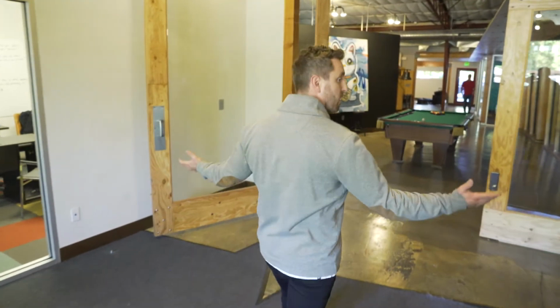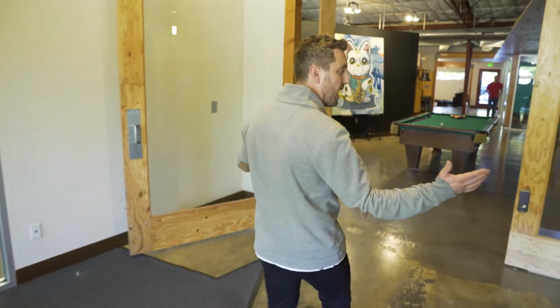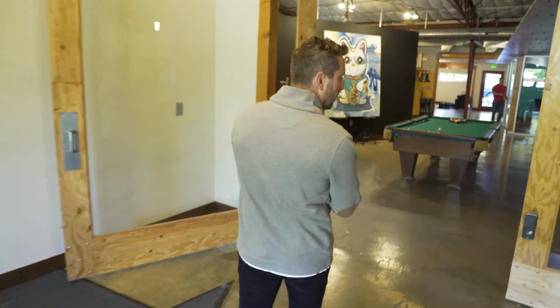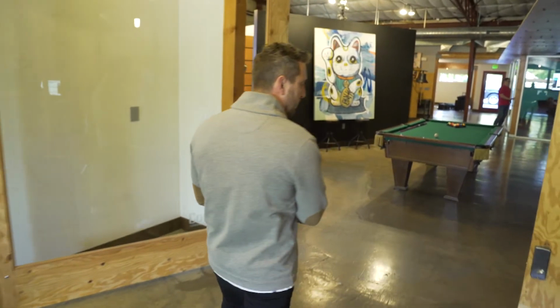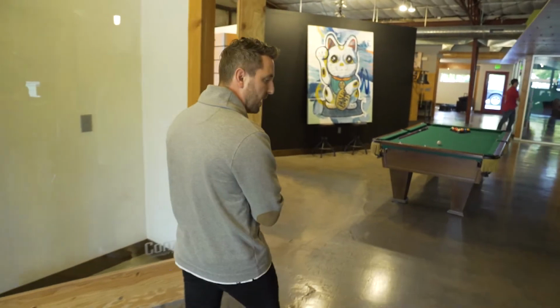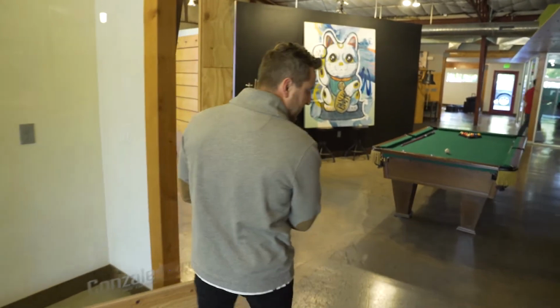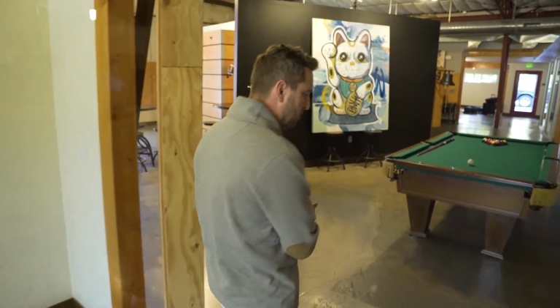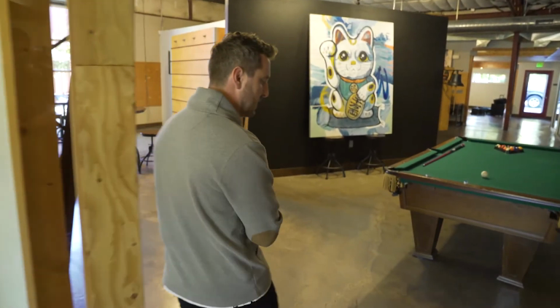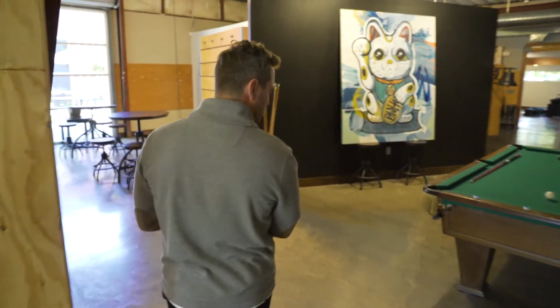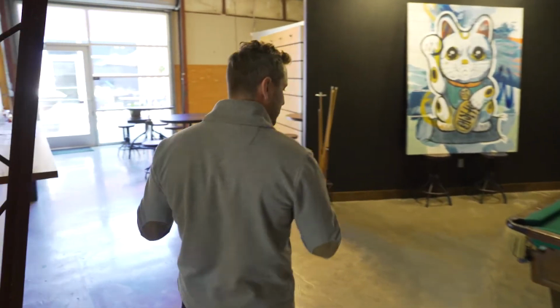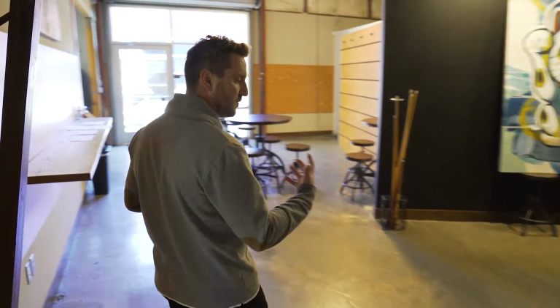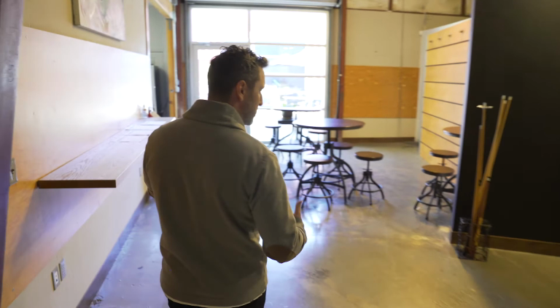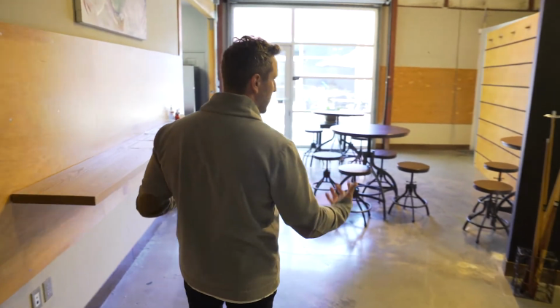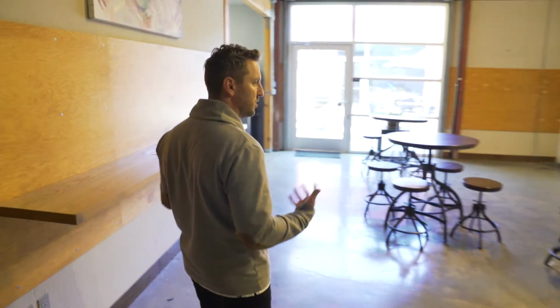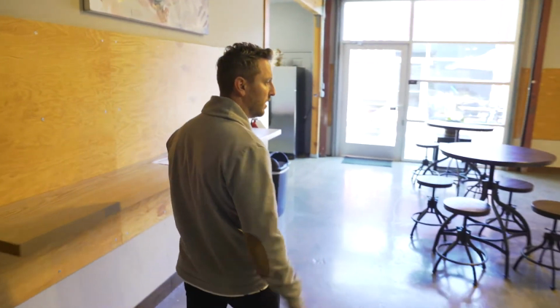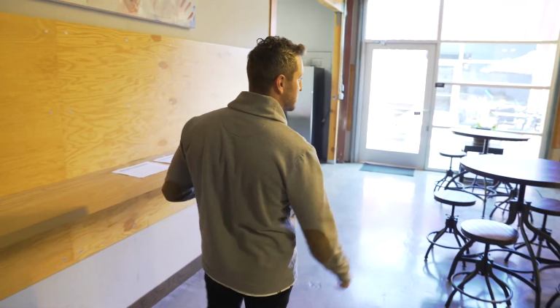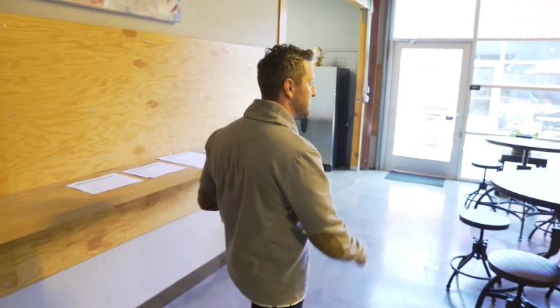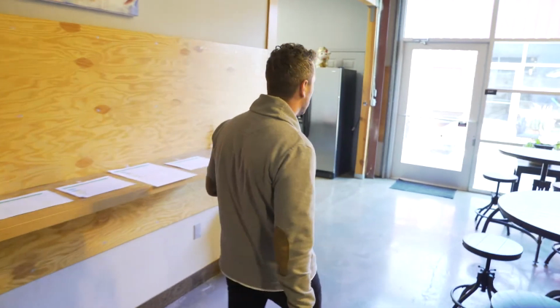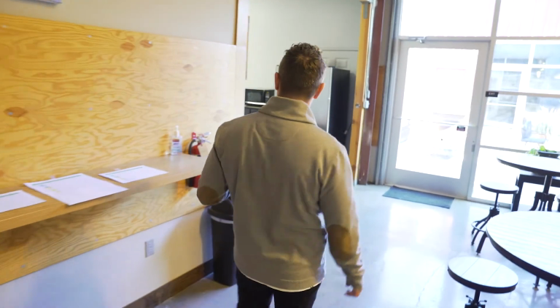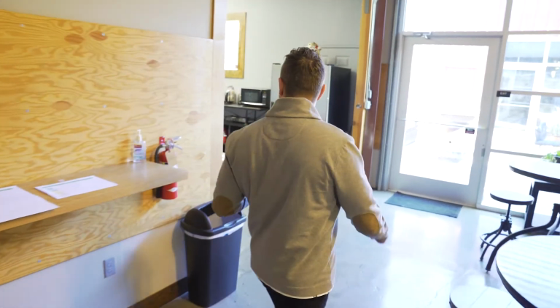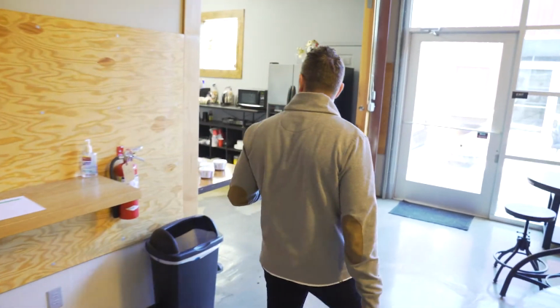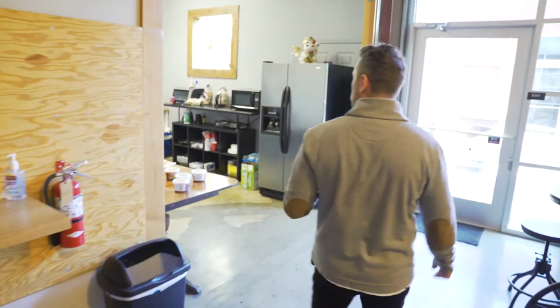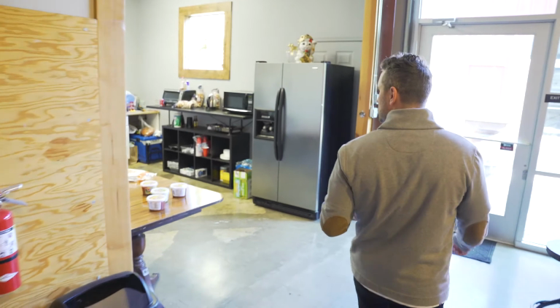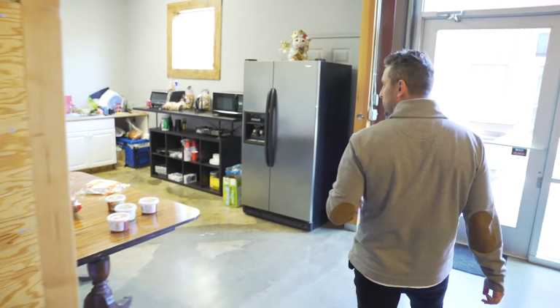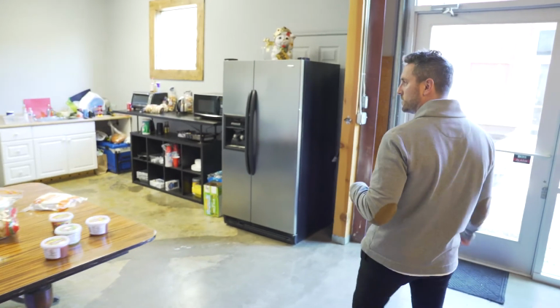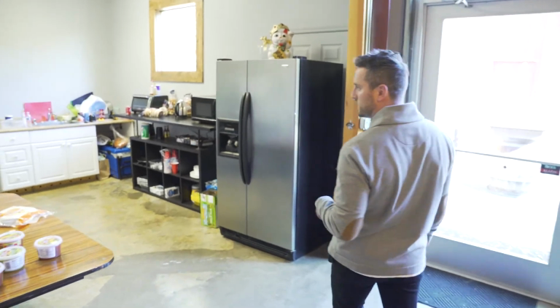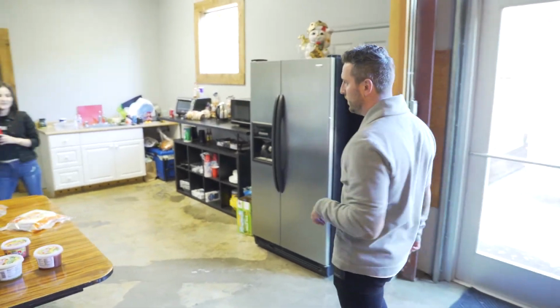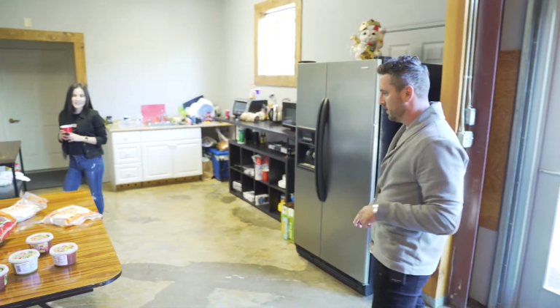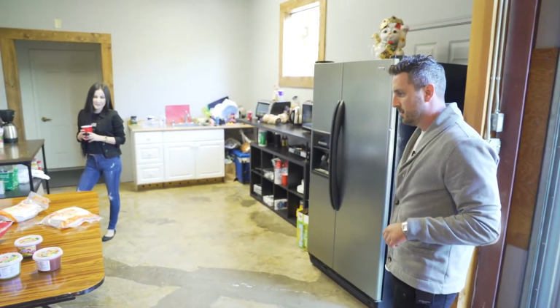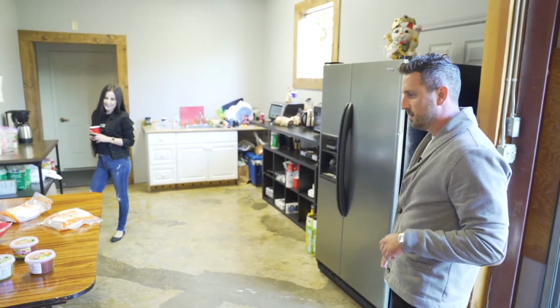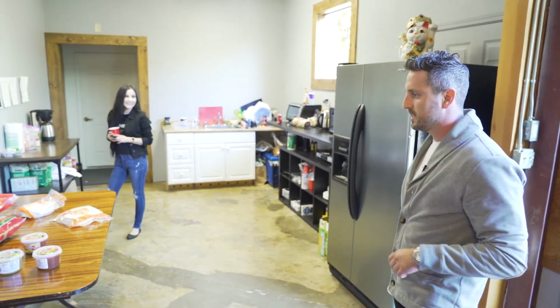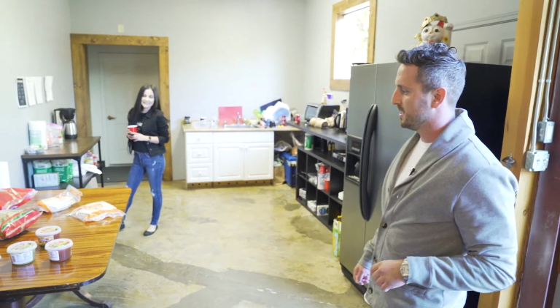Other than that, we have a nice kitchen and we always like to do some fun stuff — lunches, afternoon snacks. I believe right now it is Tuesday, so what are we doing? Taco Tuesday today. Chicken tacos today.